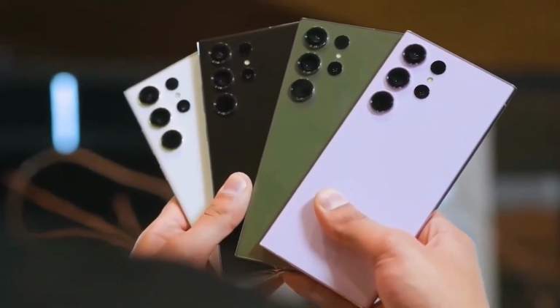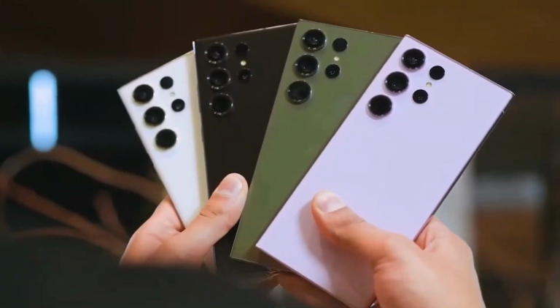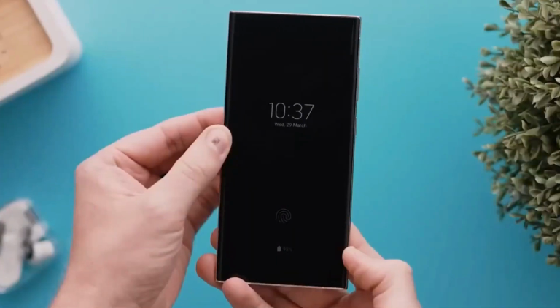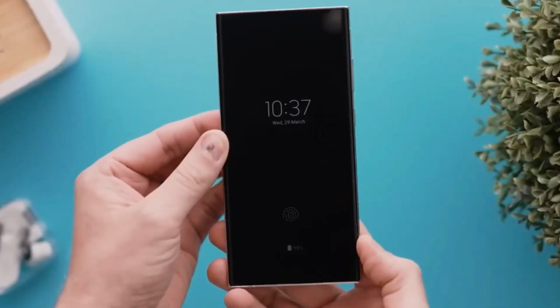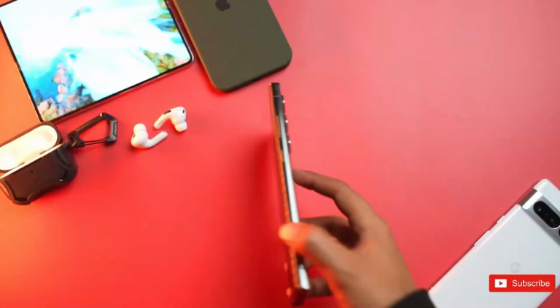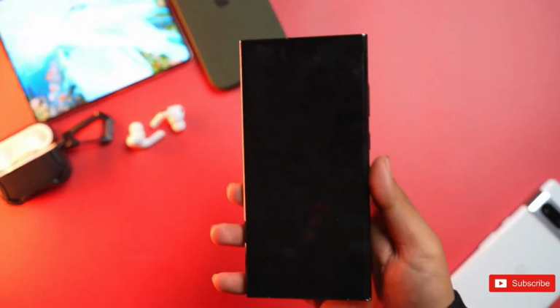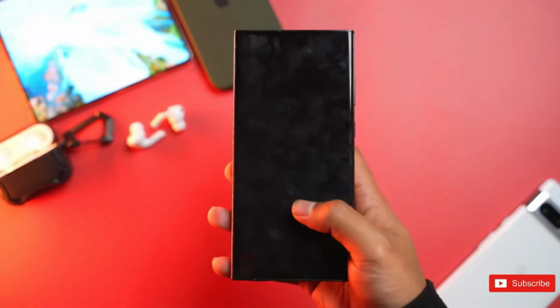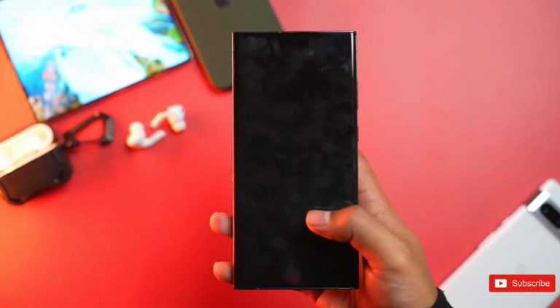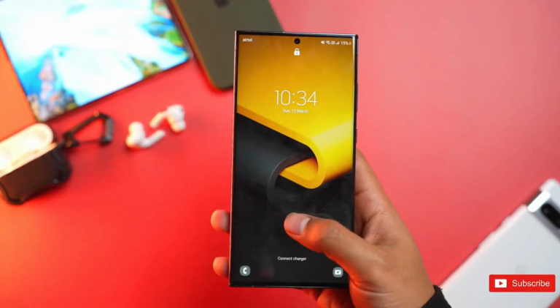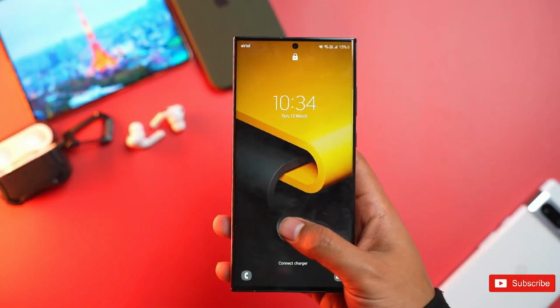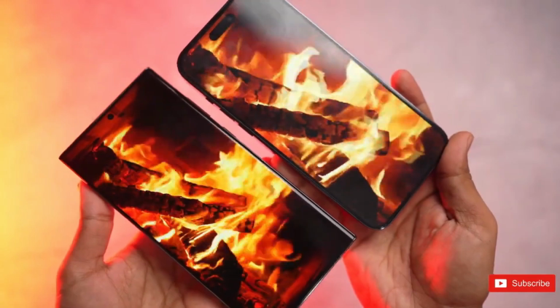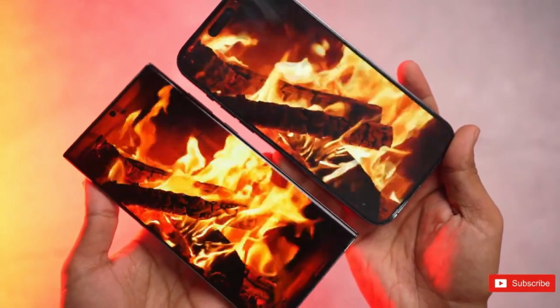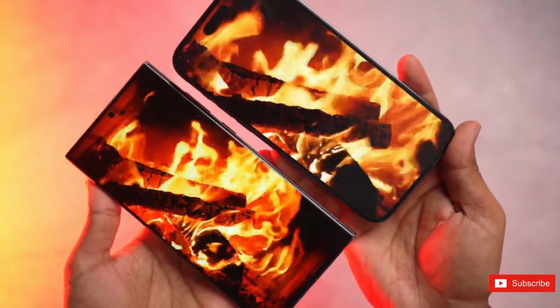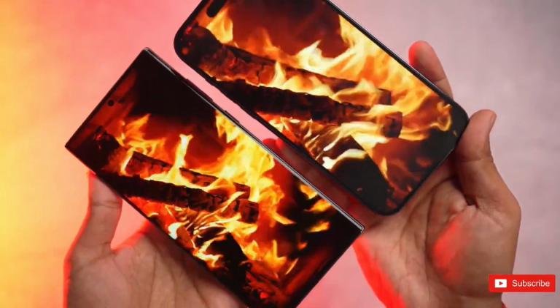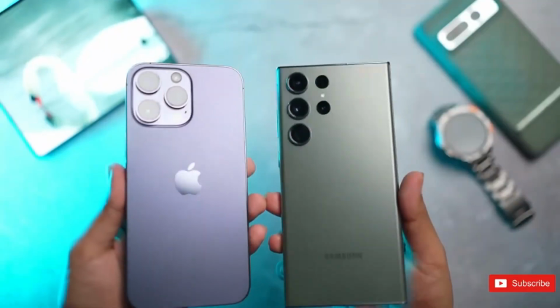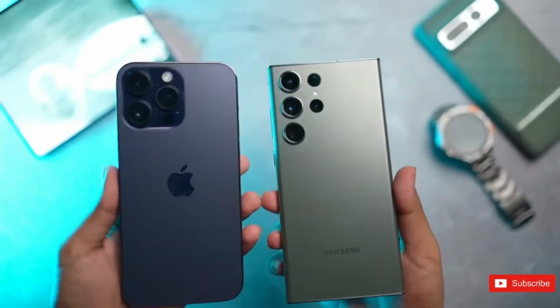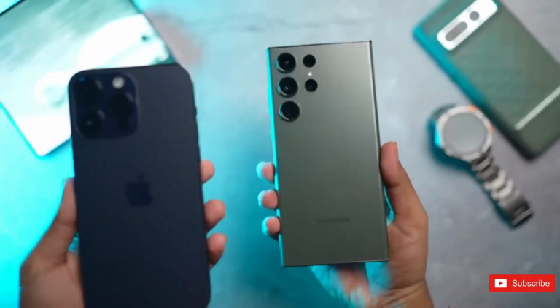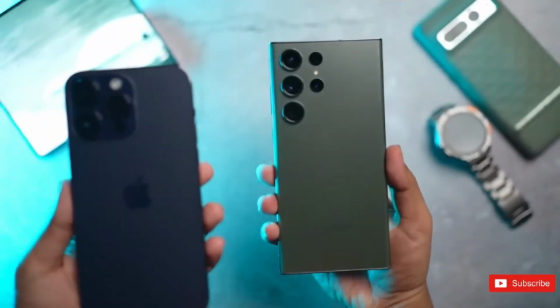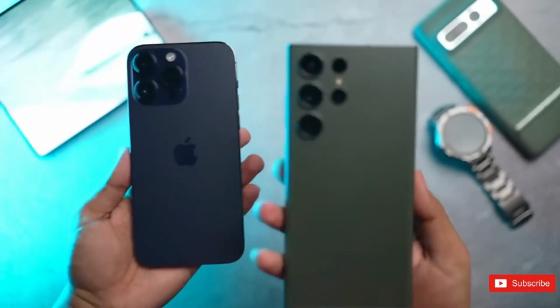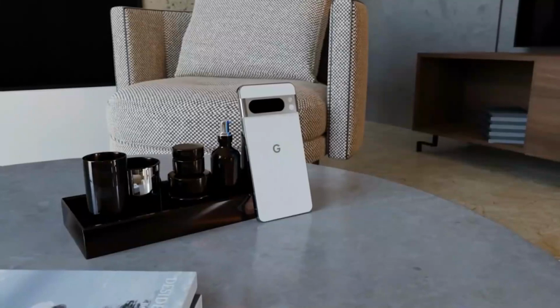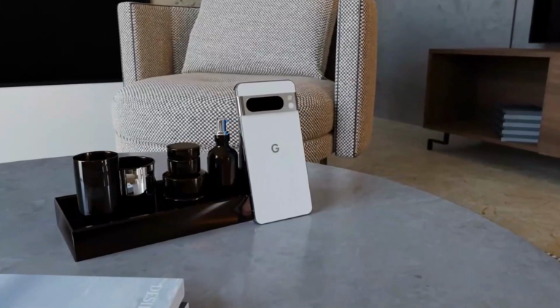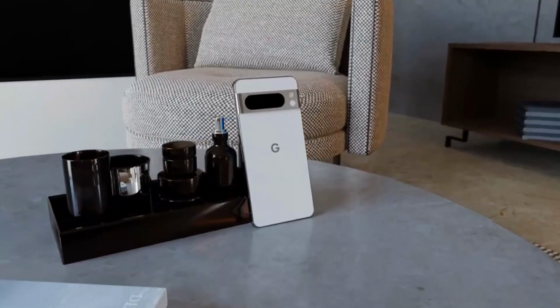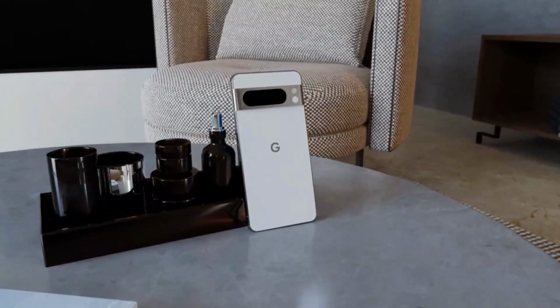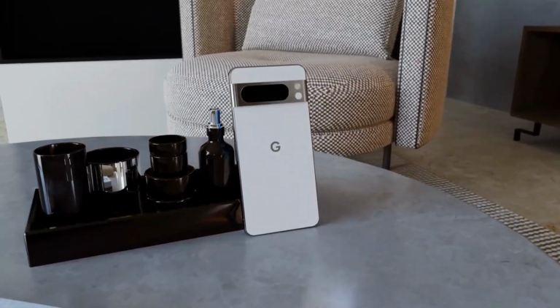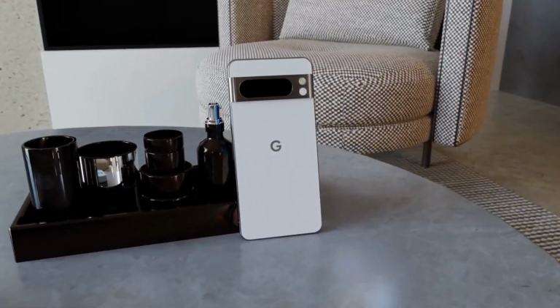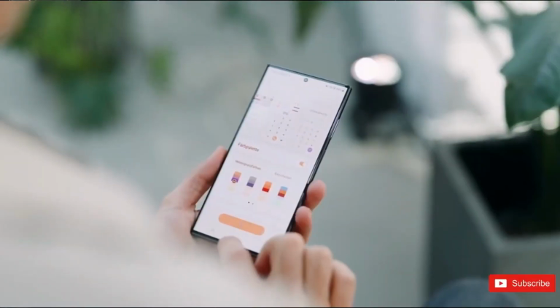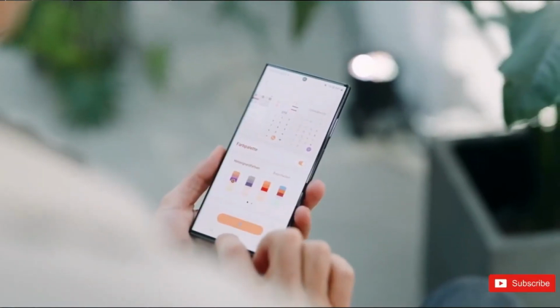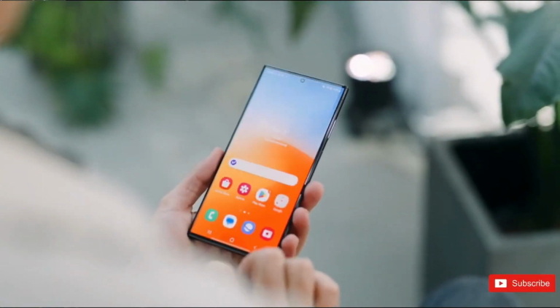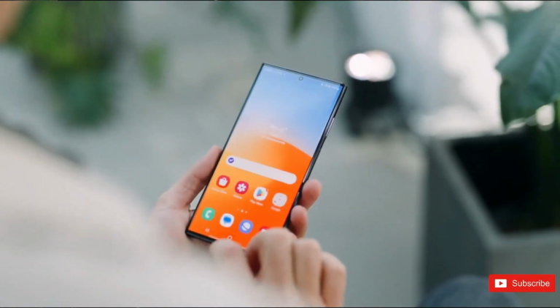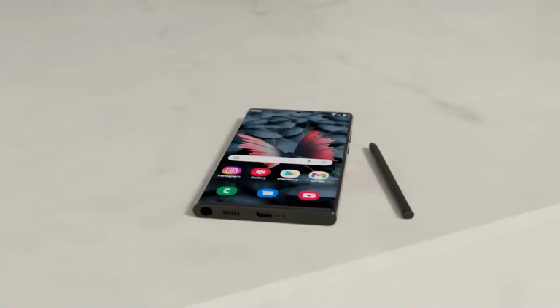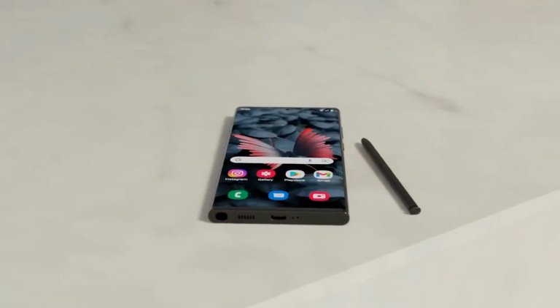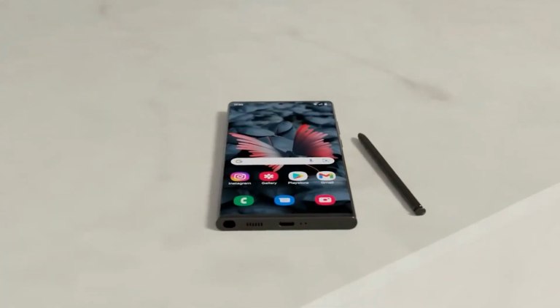it positions the Galaxy S24 Ultra ahead of its predecessors and outshines competitors such as the iPhone 15 Pro Max and Google Pixel 8 Pro, which offer peak brightness of 2,000 nits and 2,400 nits, respectively.